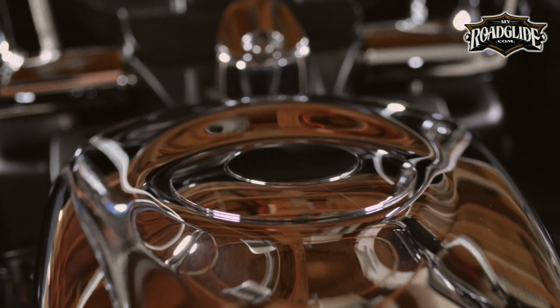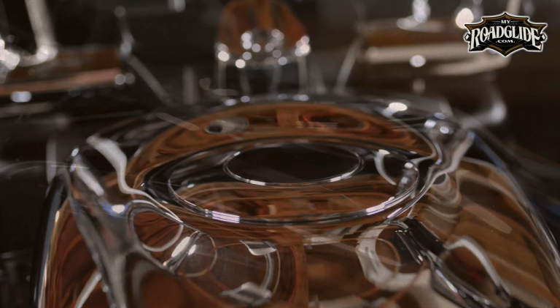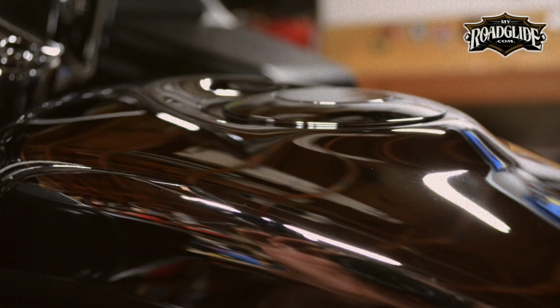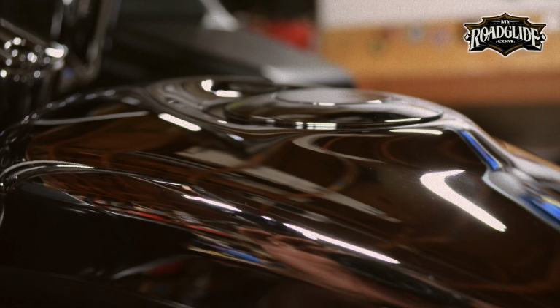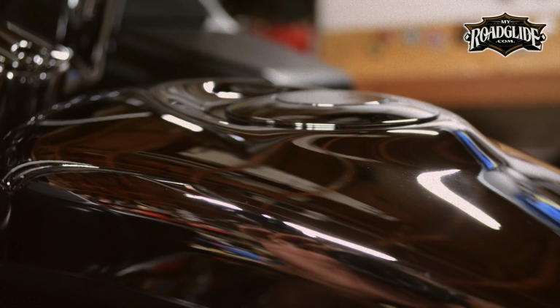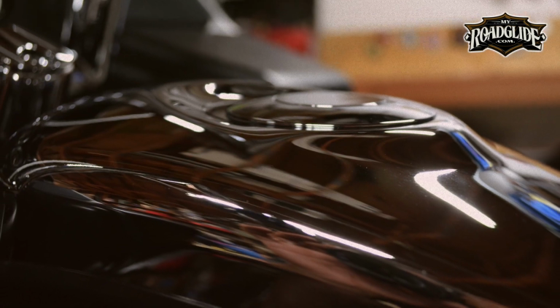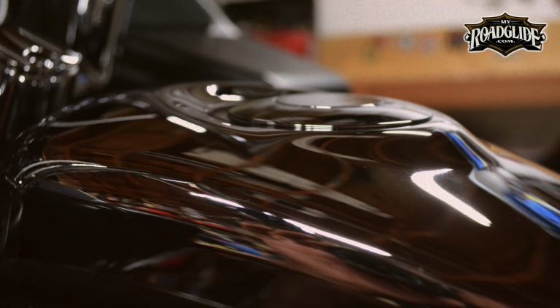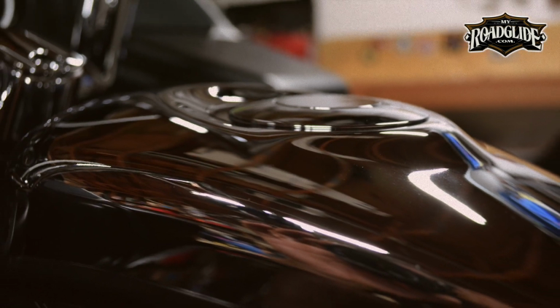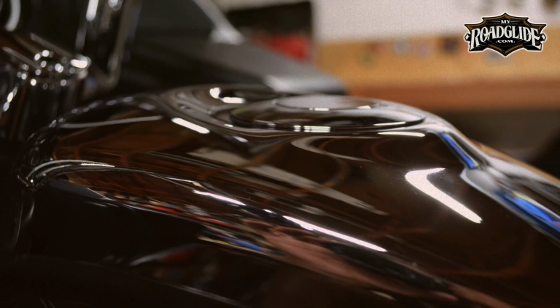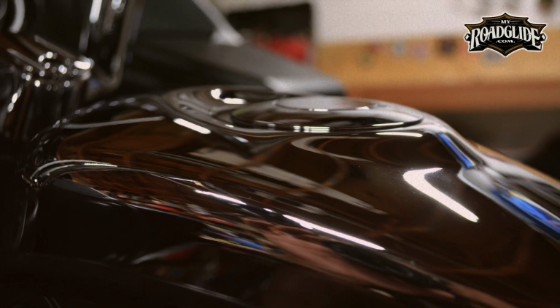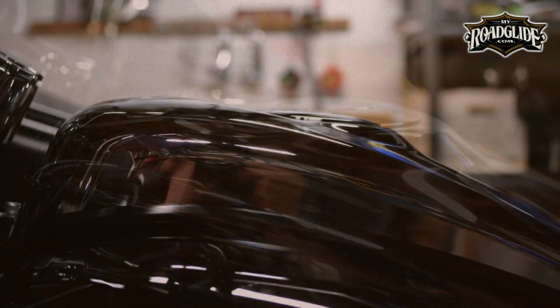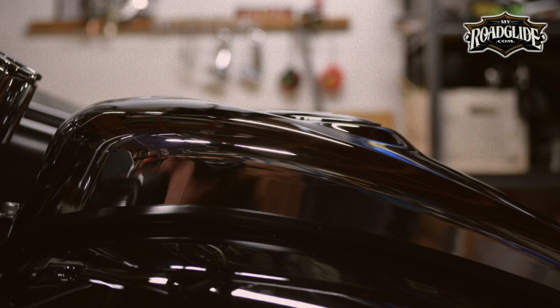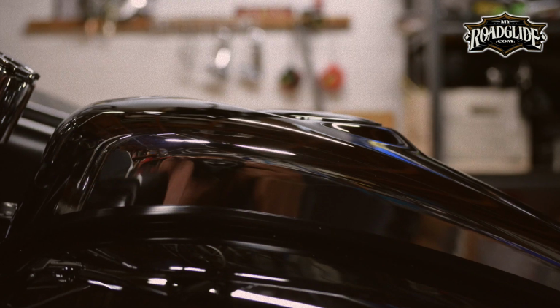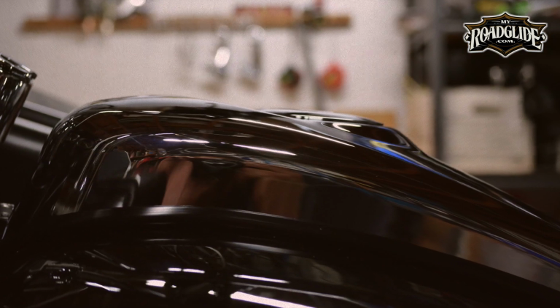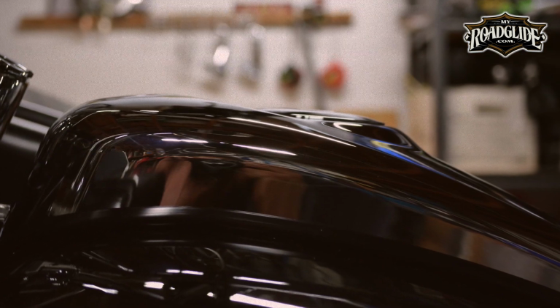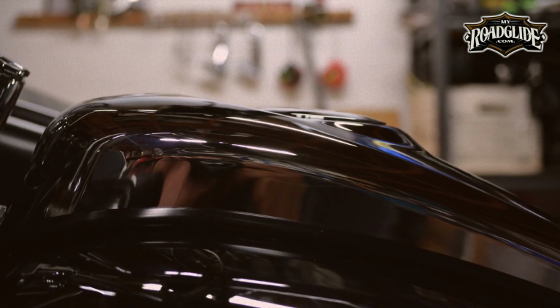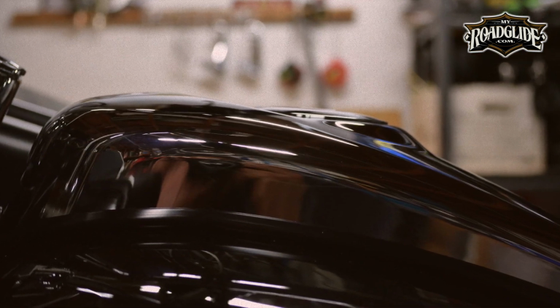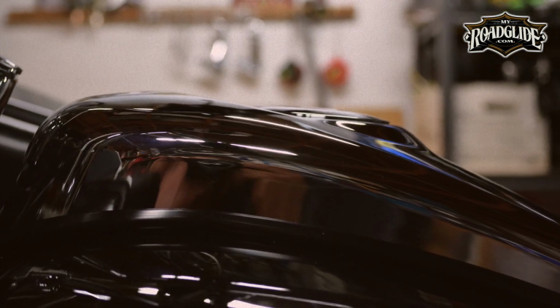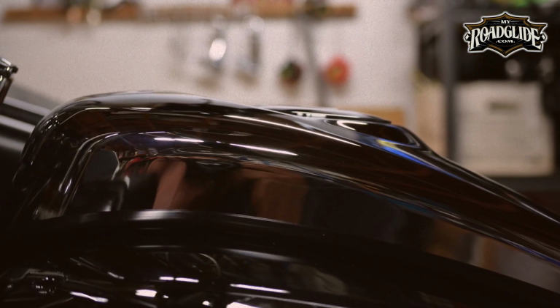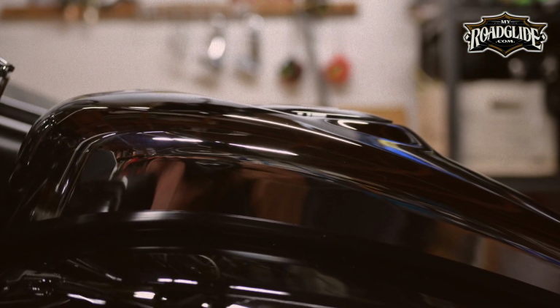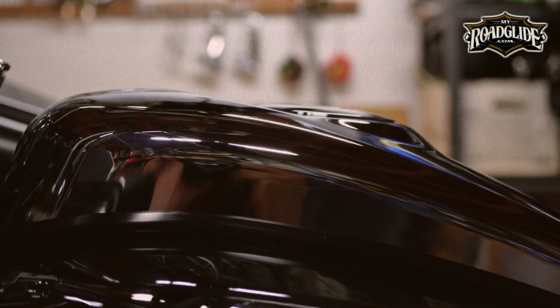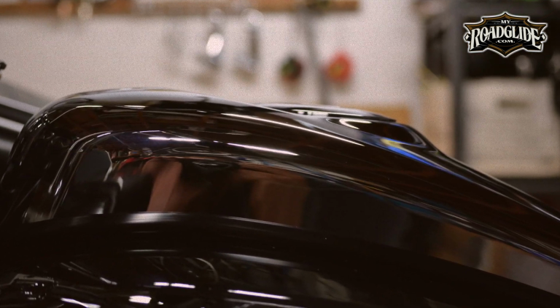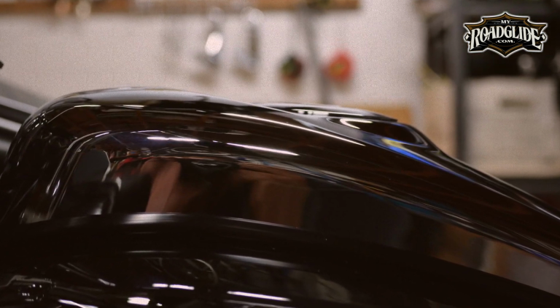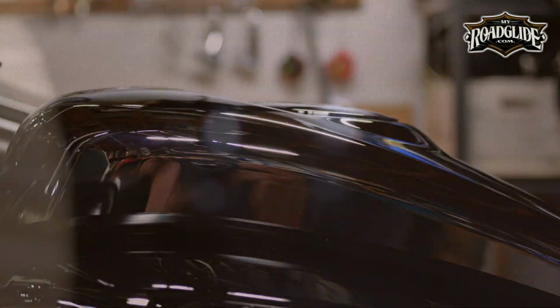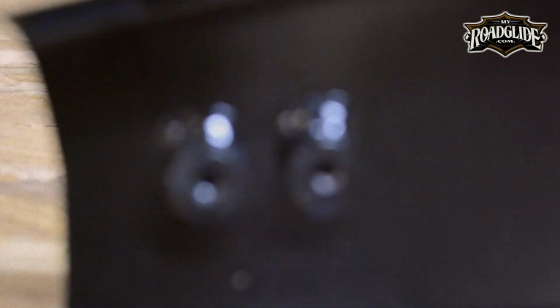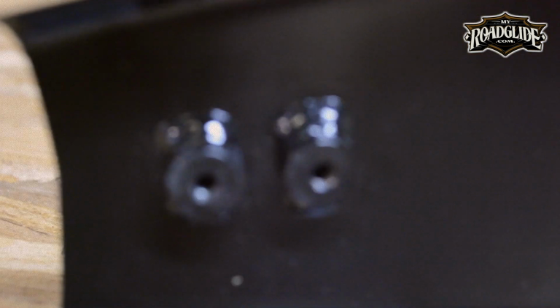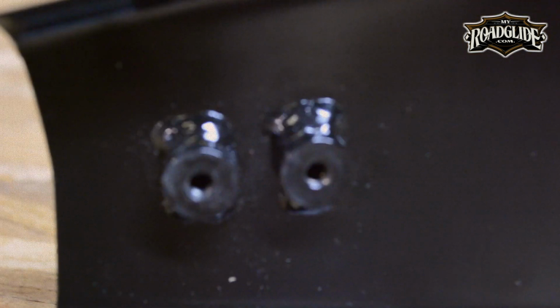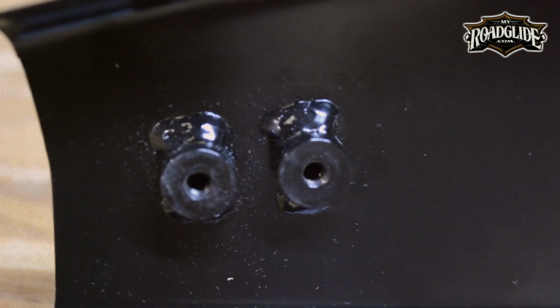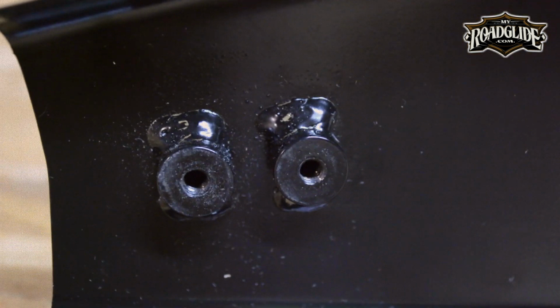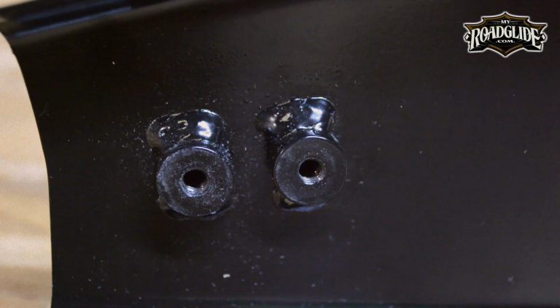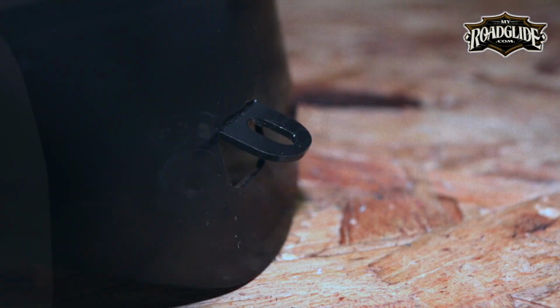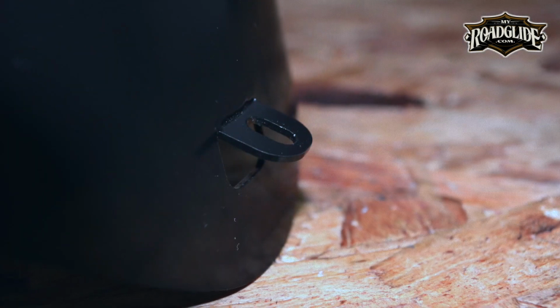Fitment of the dash is great. The curve at the base of the dash is perfectly cut to follow the top of the fuel tank's curvature. Both mounting points are spot on.